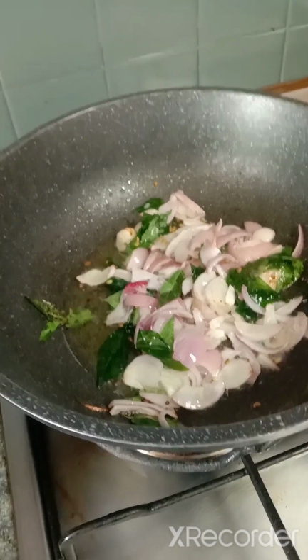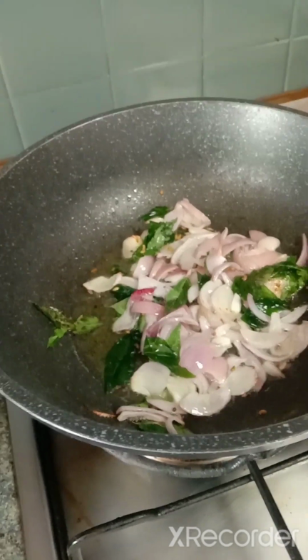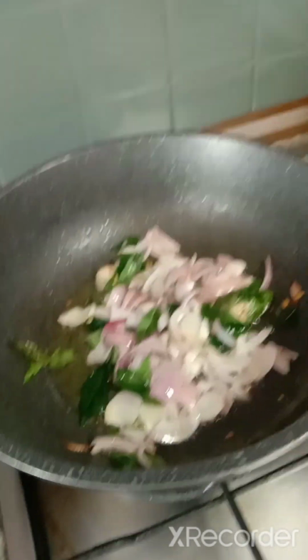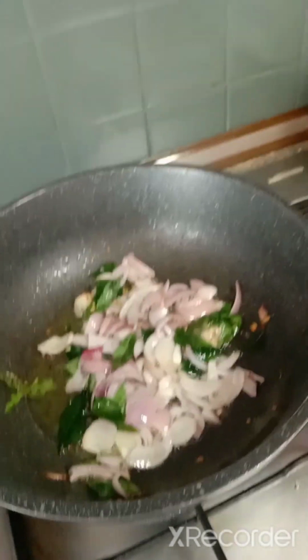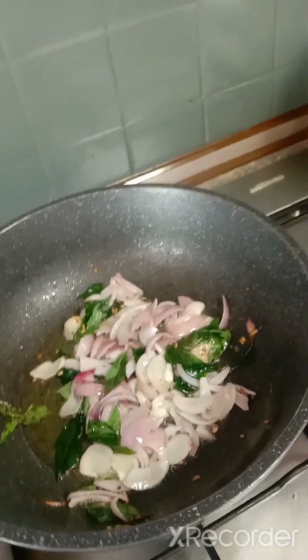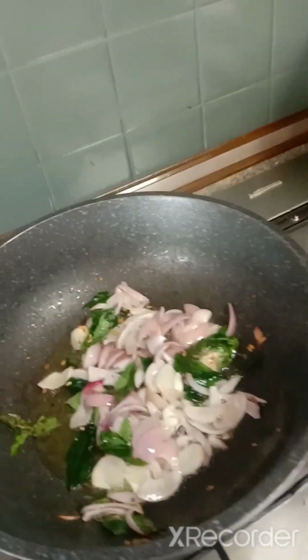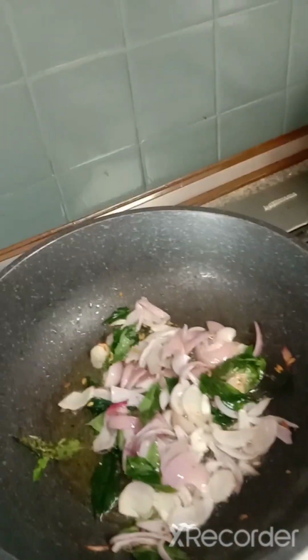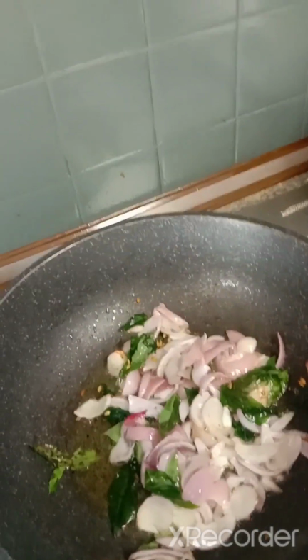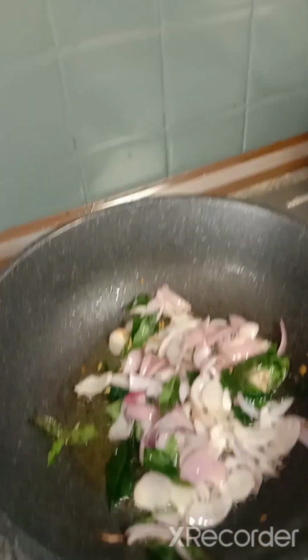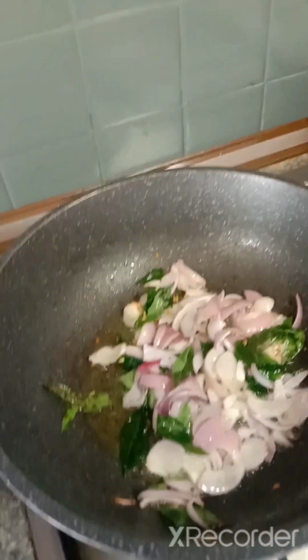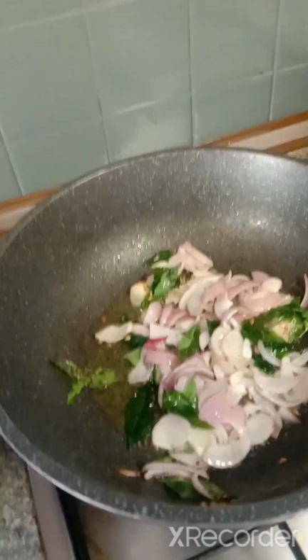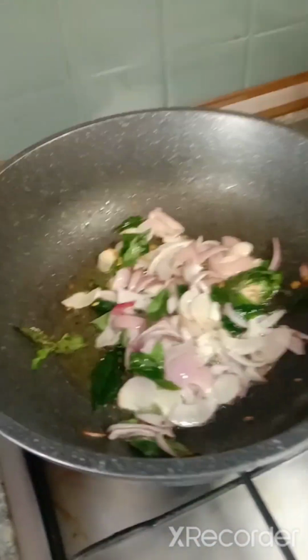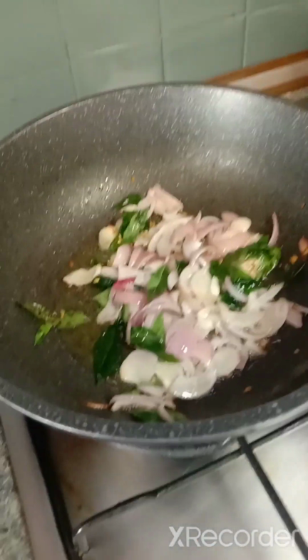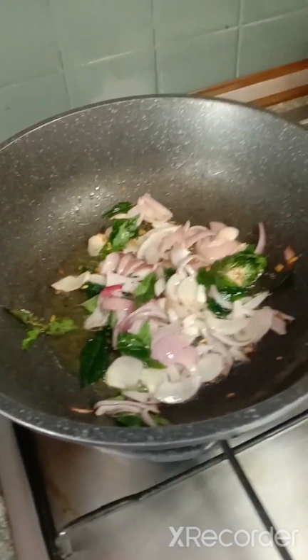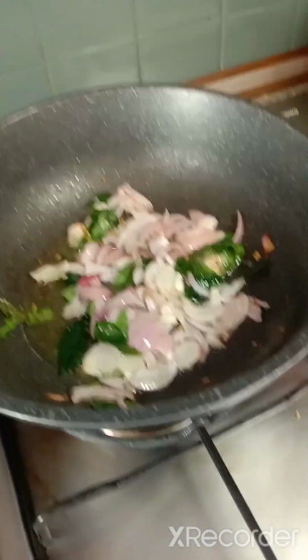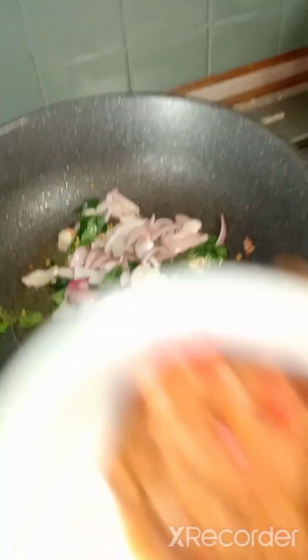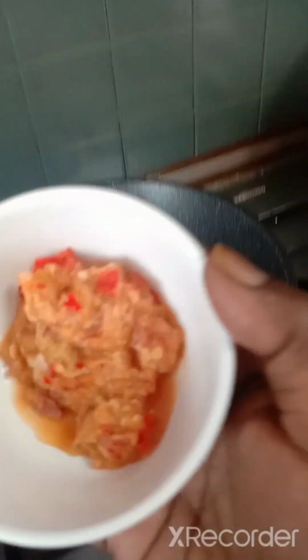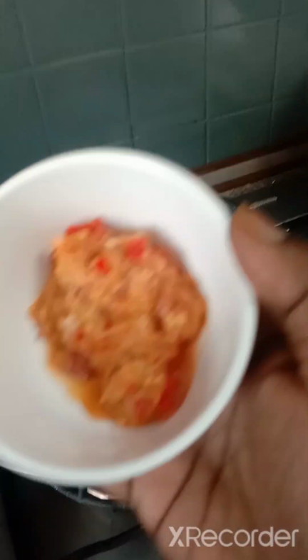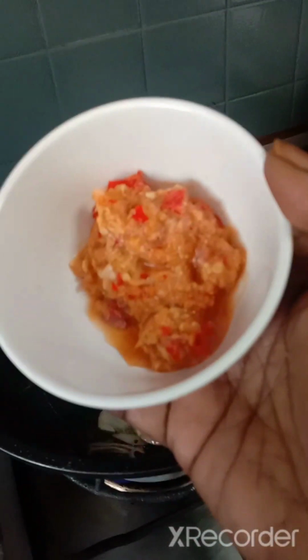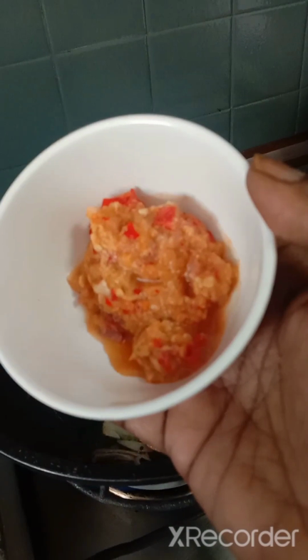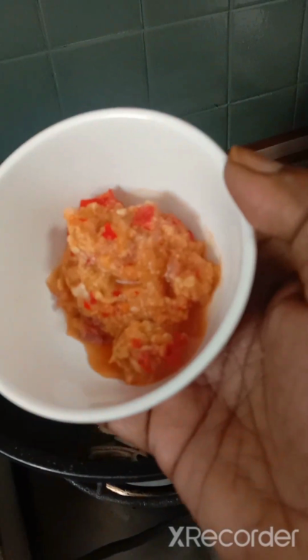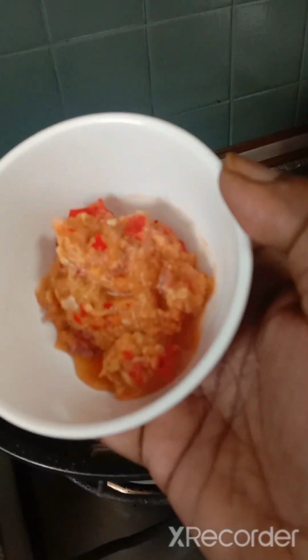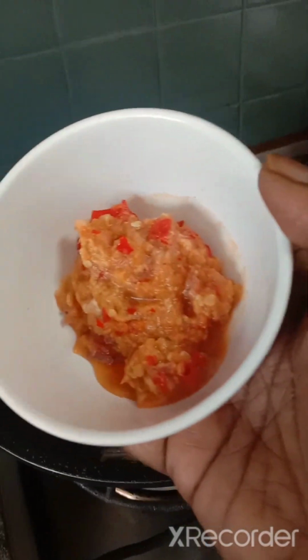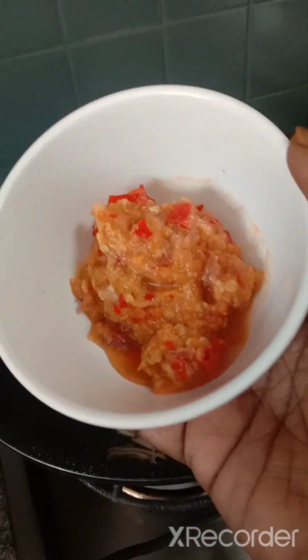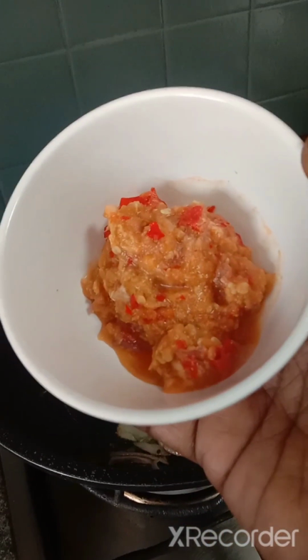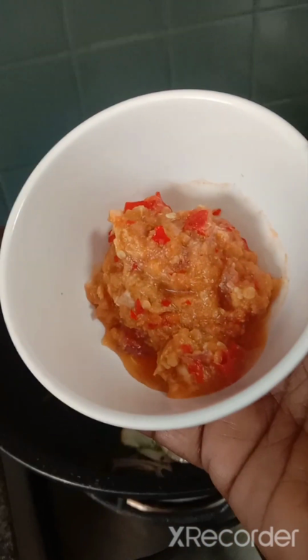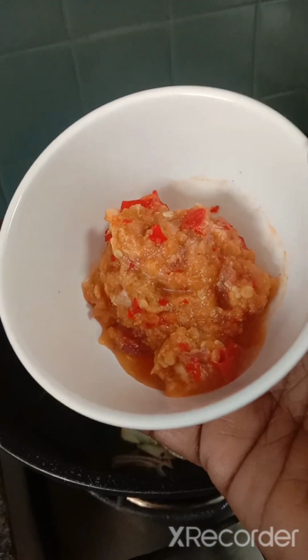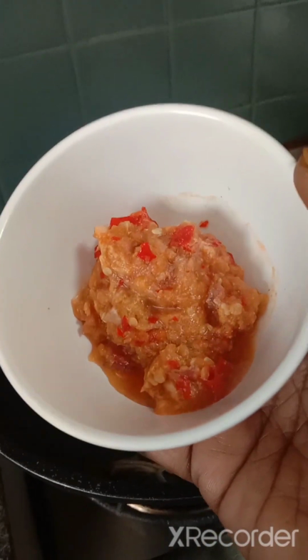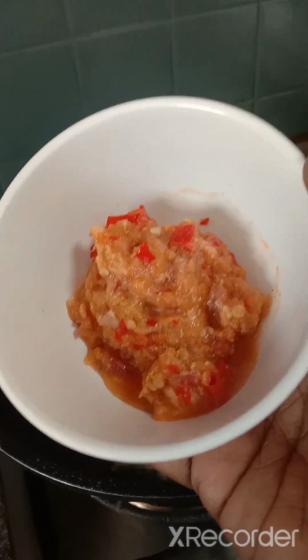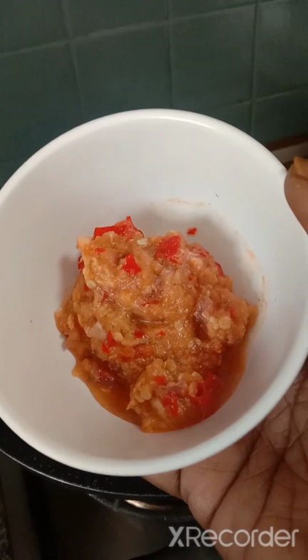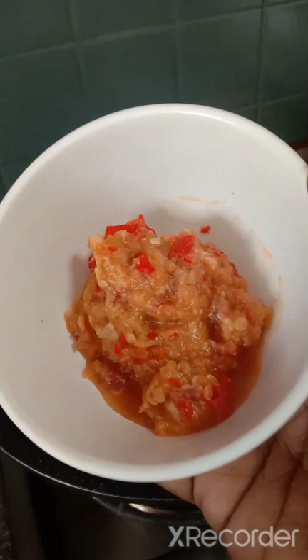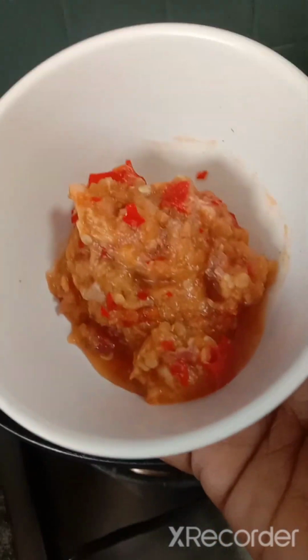Now I'm going to add in the pounded ingredients — that will be the ginger, garlic, chili padi, and a bit of onion.